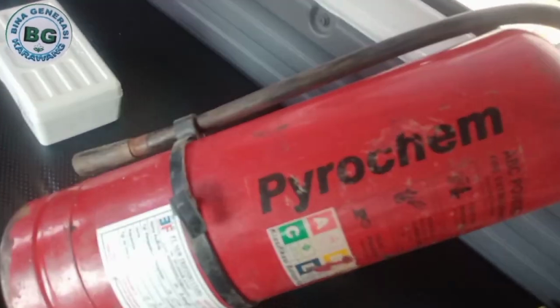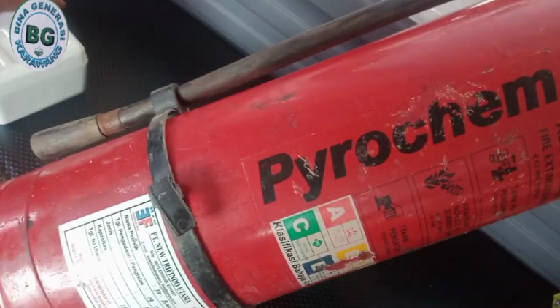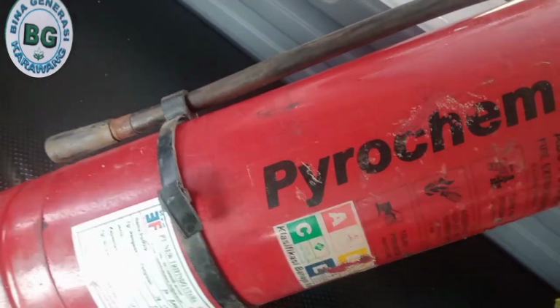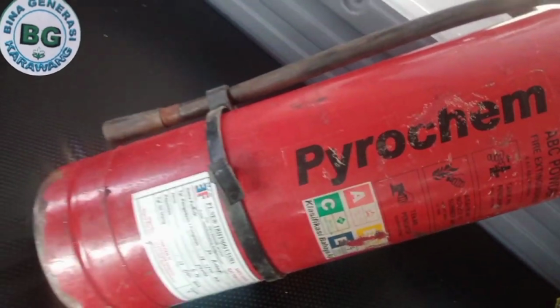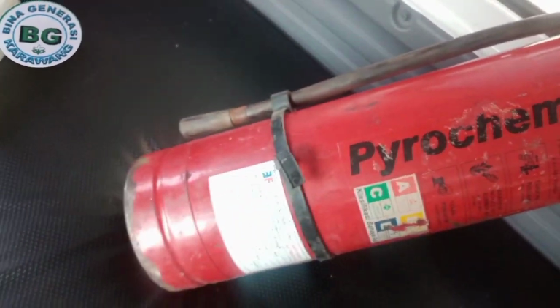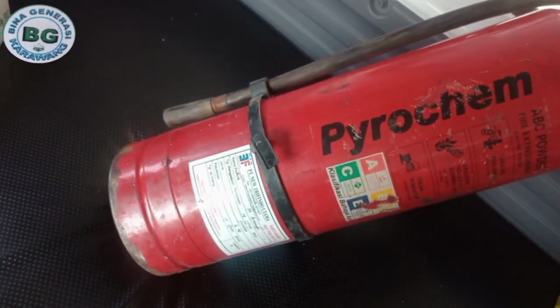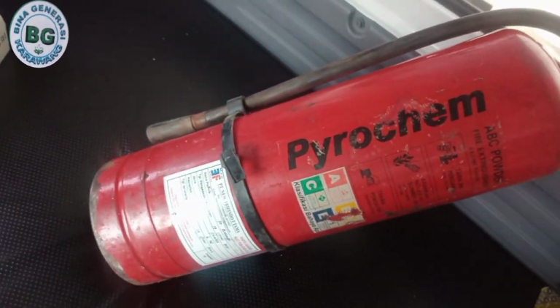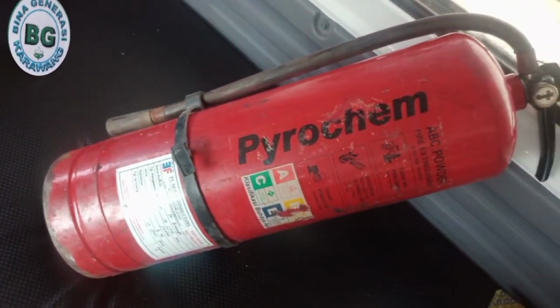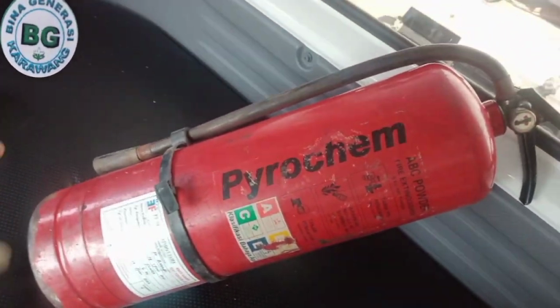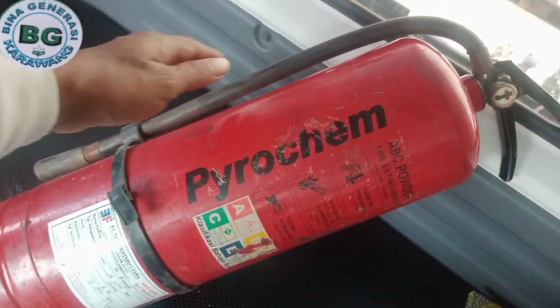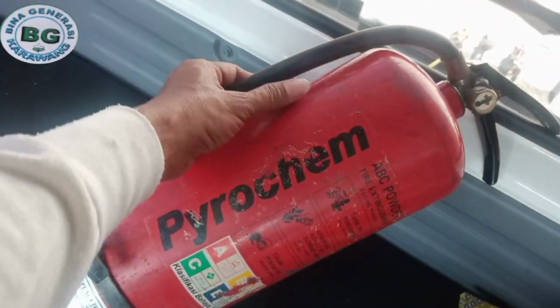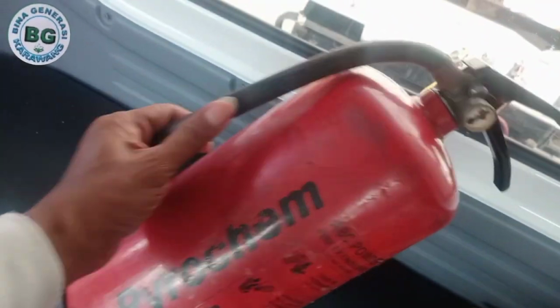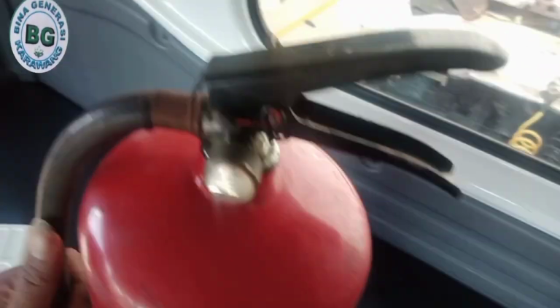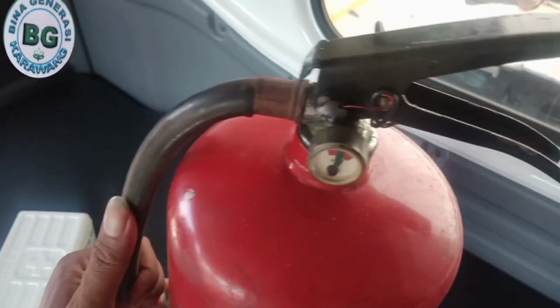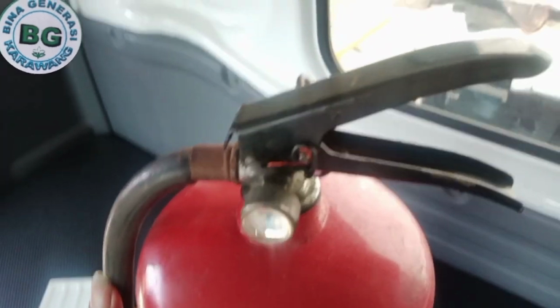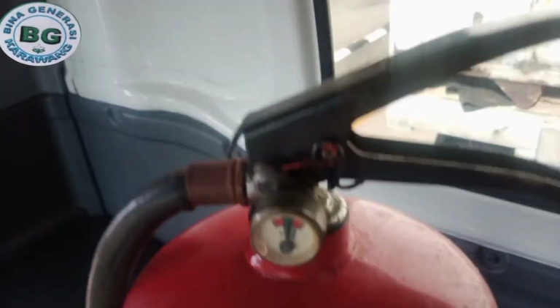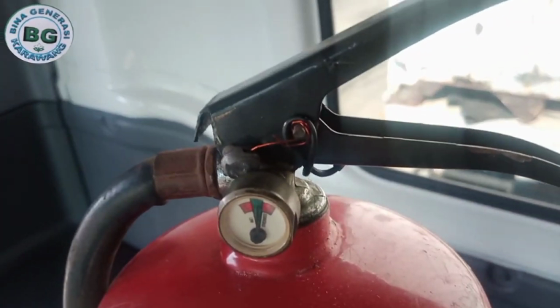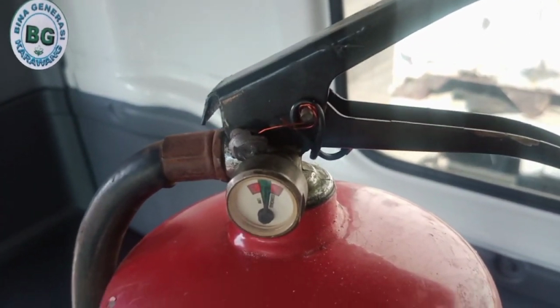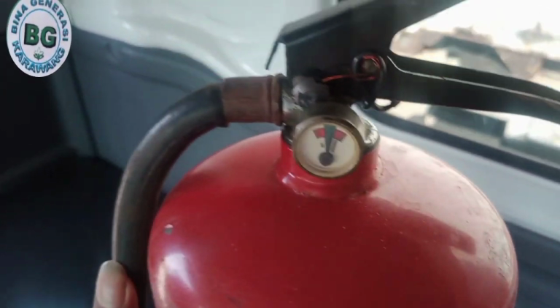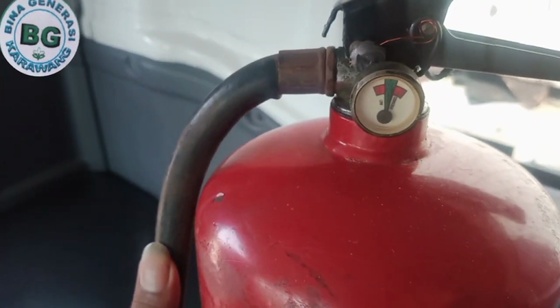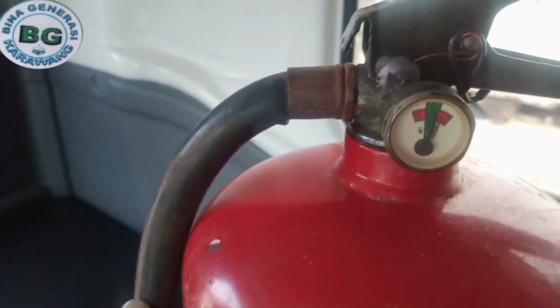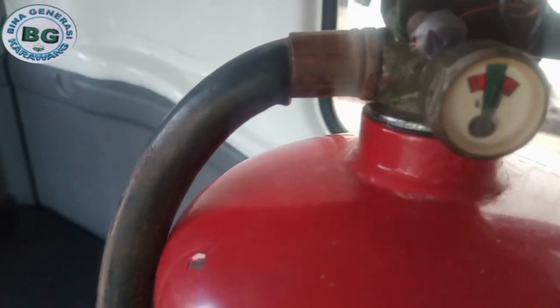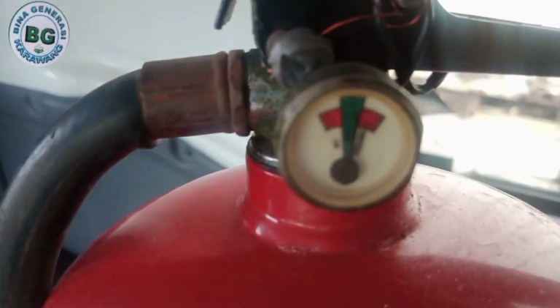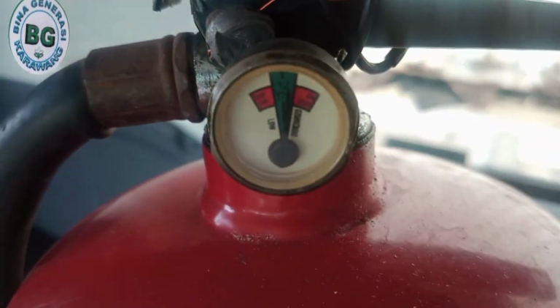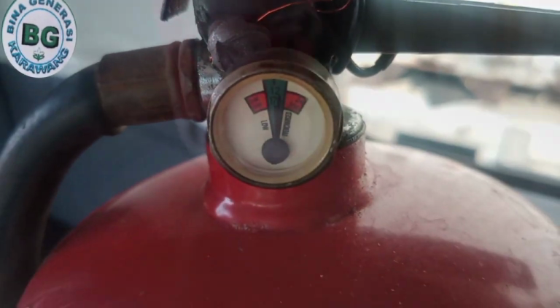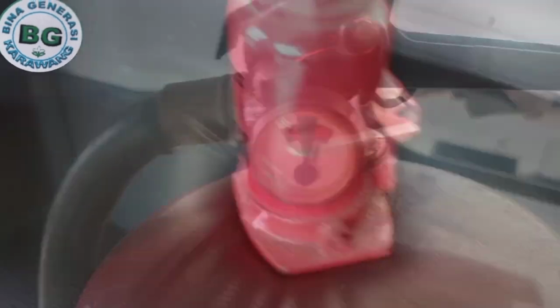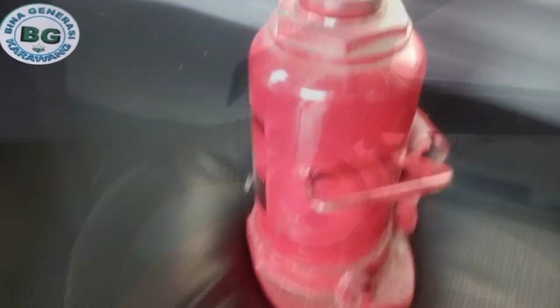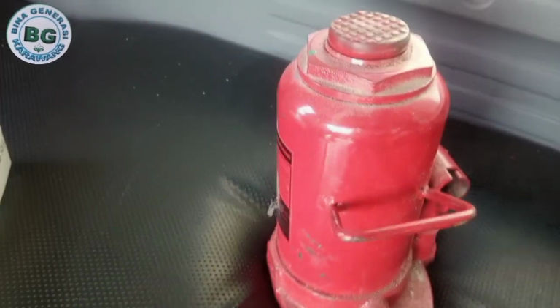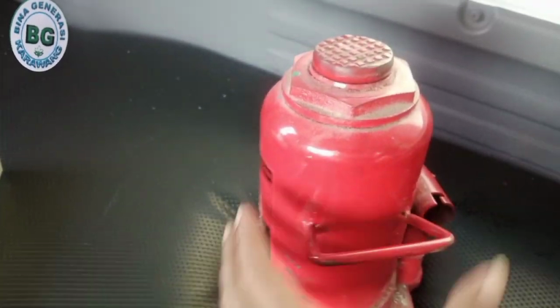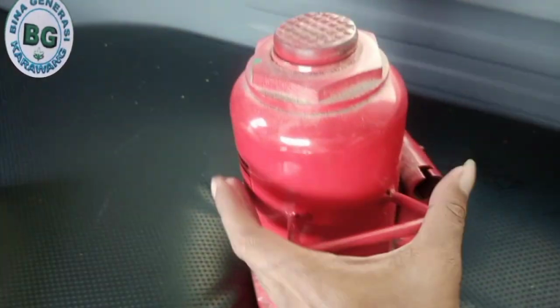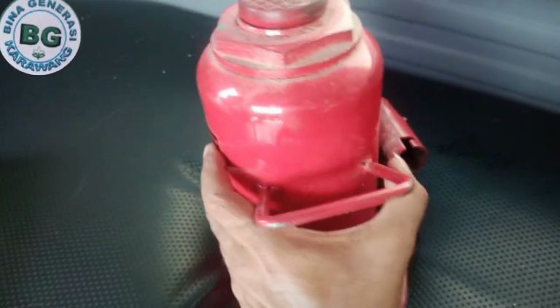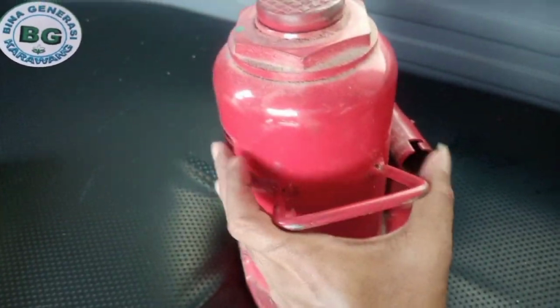Ini adalah APAR ya. Ketika terjadi sesuatu yang tidak diinginkan — kebakaran mungkin ya — nah ini bisa kita gunakan. Kita cek, ini masih normal. Bagus.